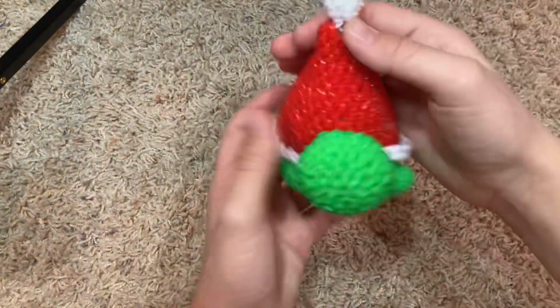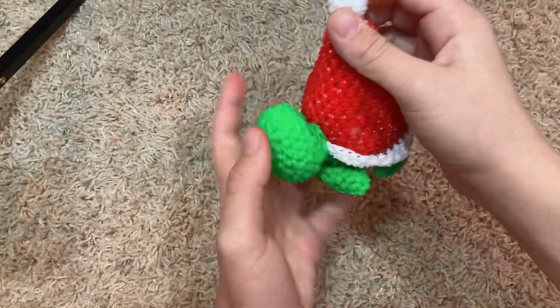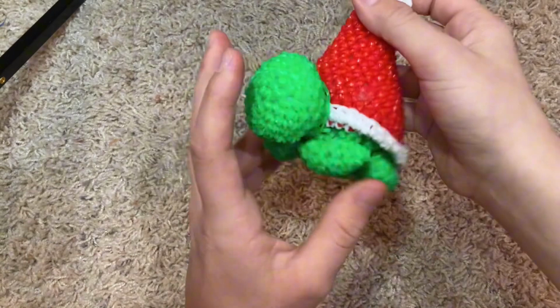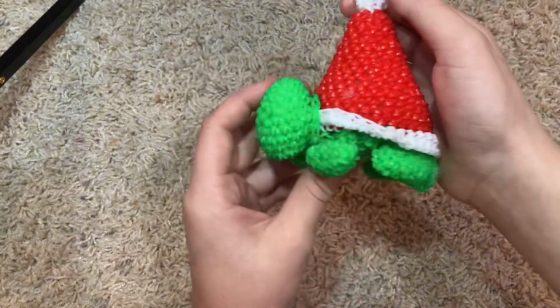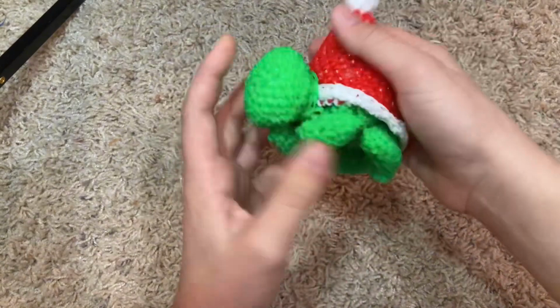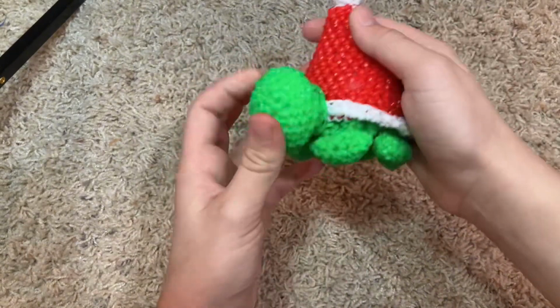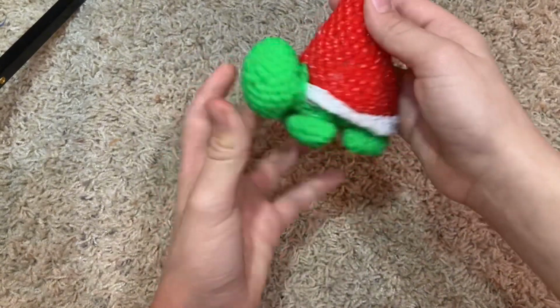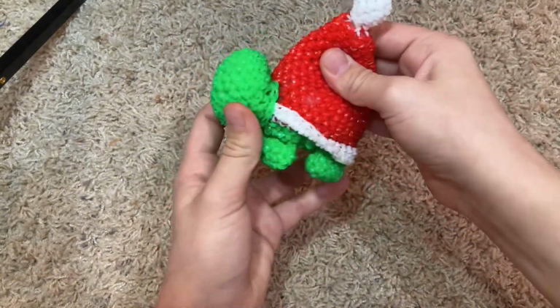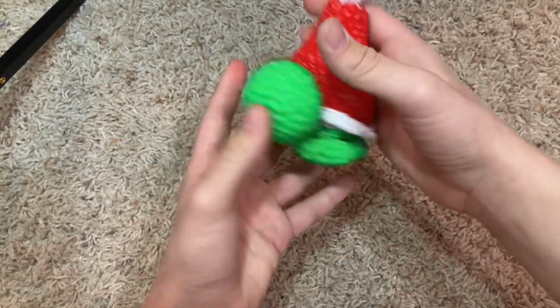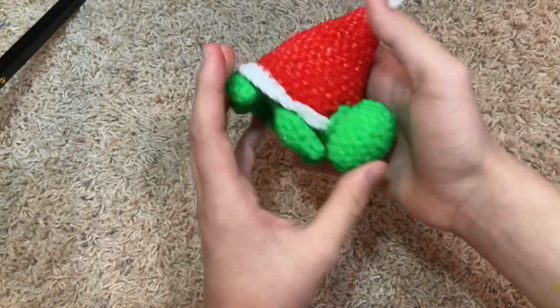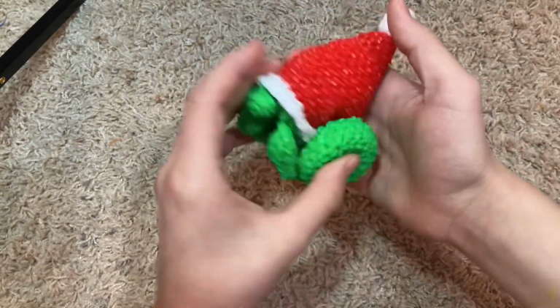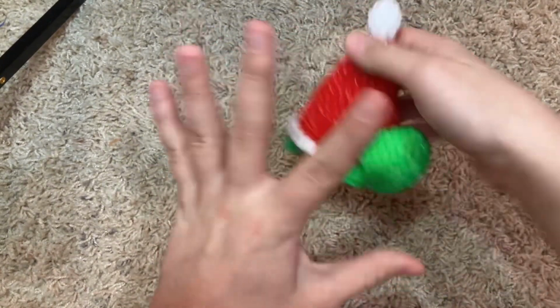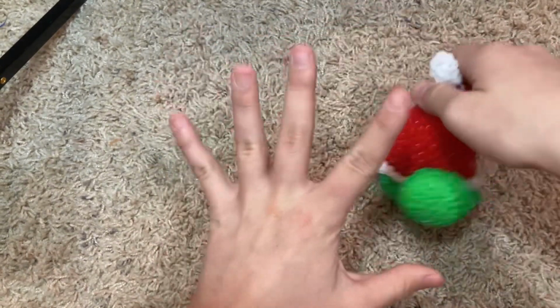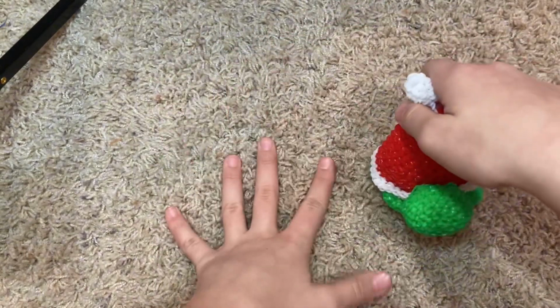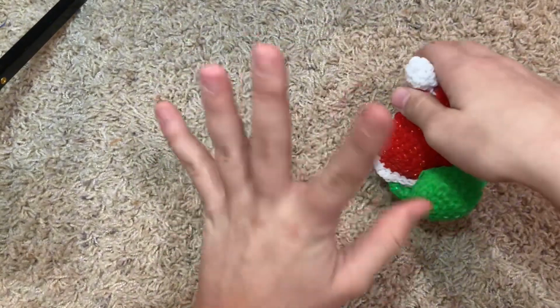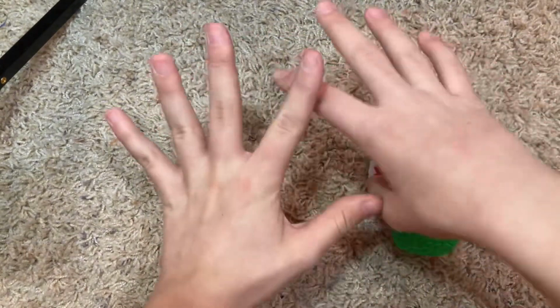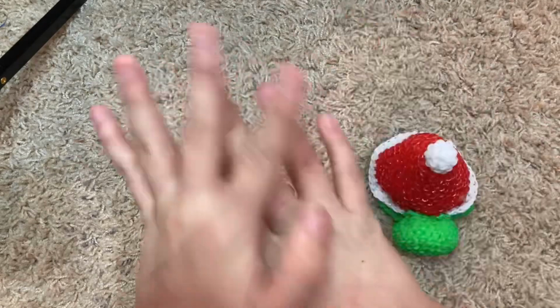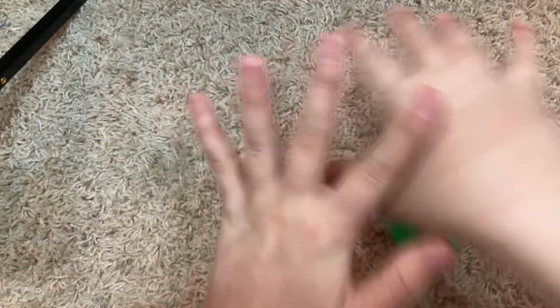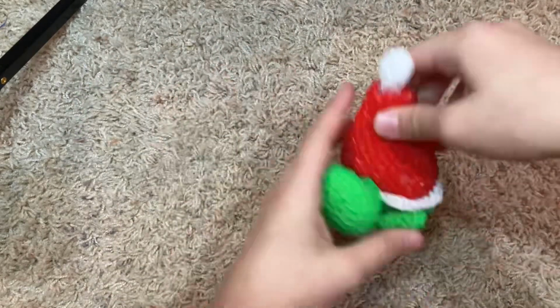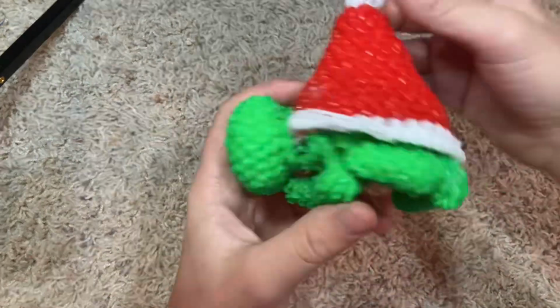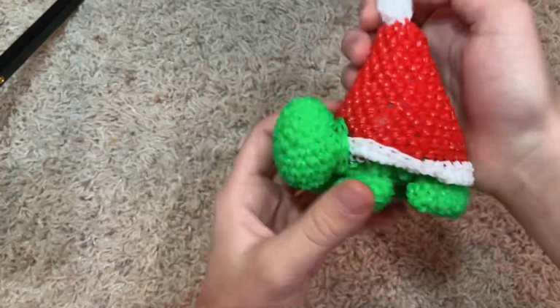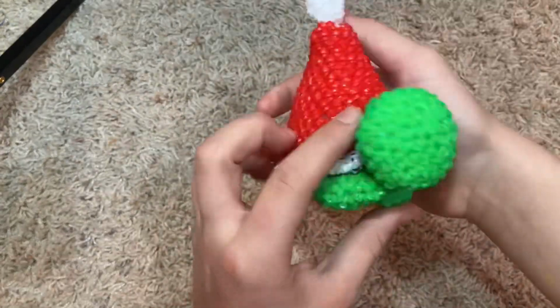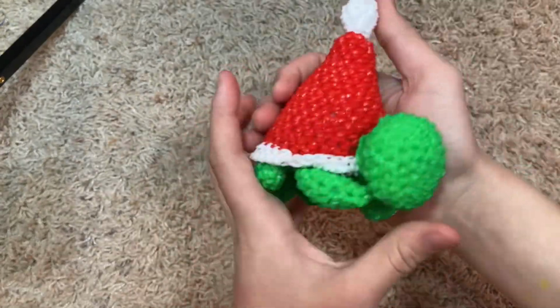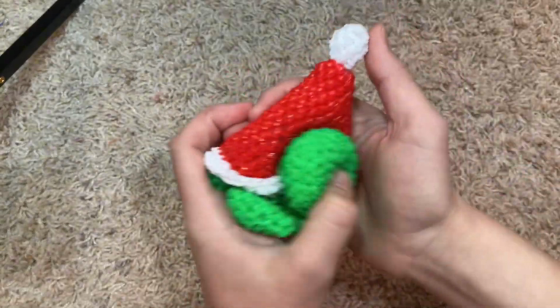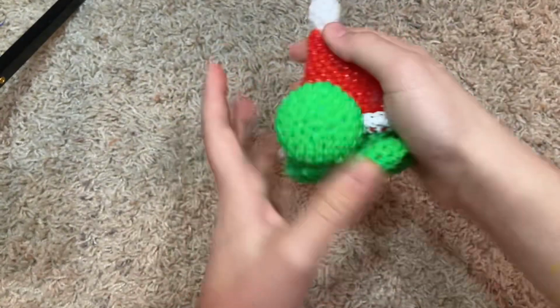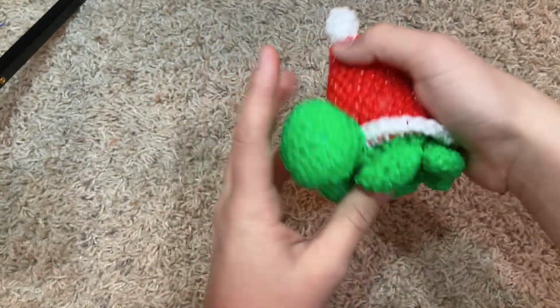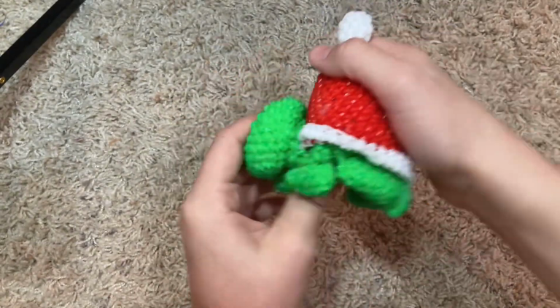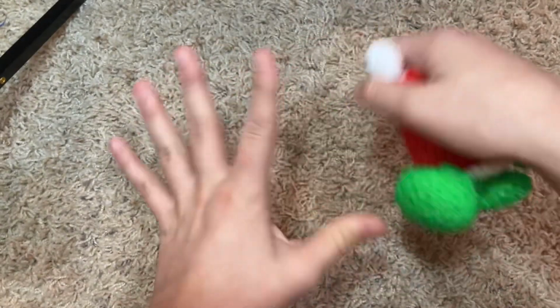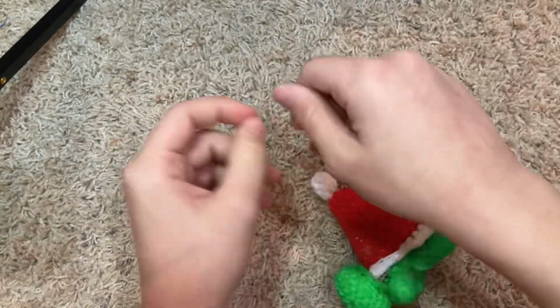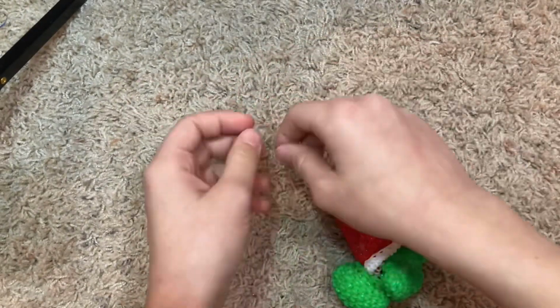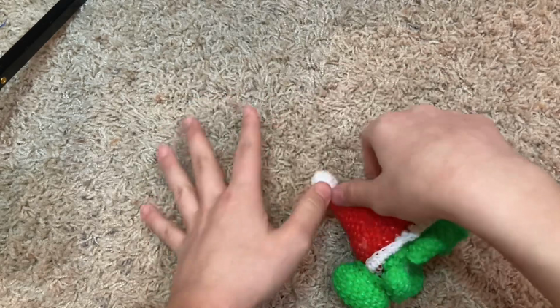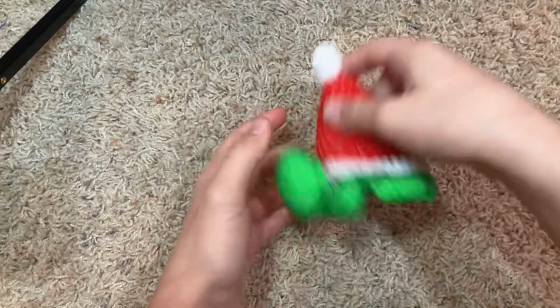I made this during school — it's like a turtle with a Santa hat. Don't worry, I was still paying attention. I did with all A's, no worries. I like doing Rainbow Loom in school — it helps me focus, I feel. I like doing stuff with my hands.